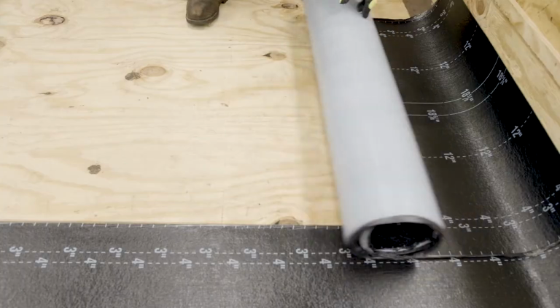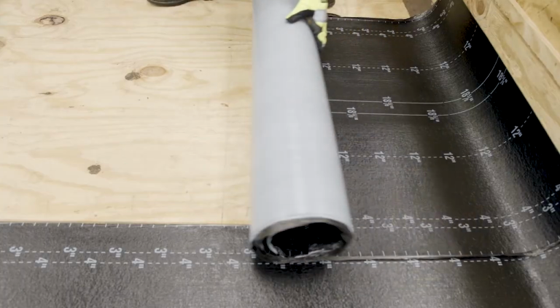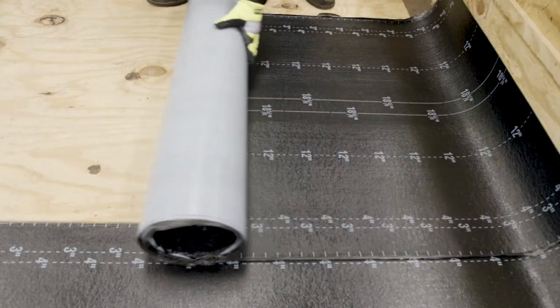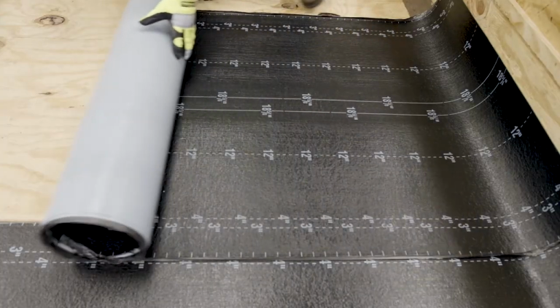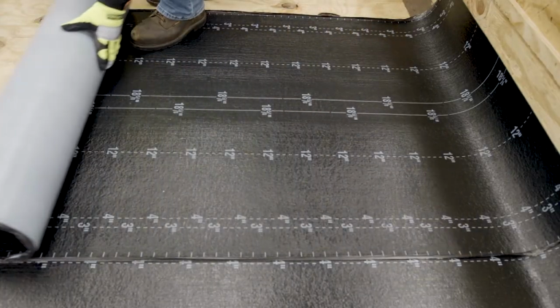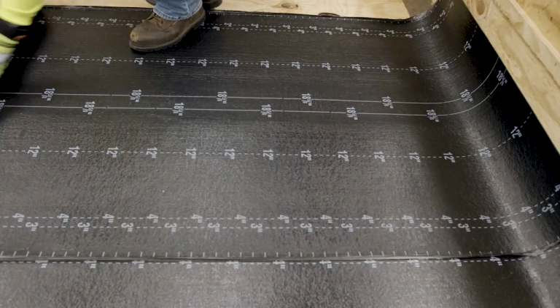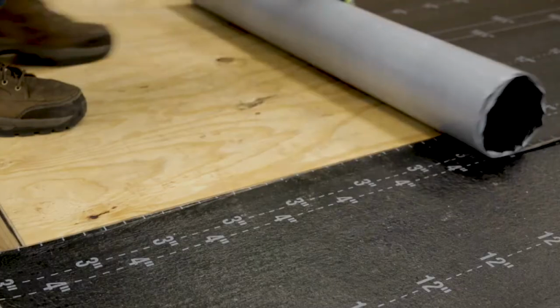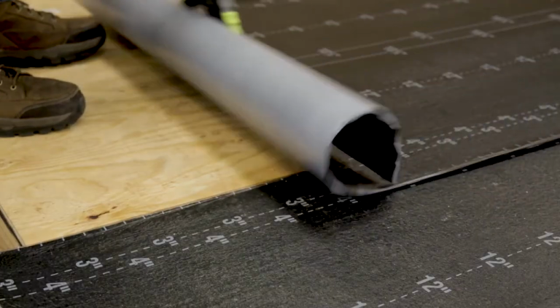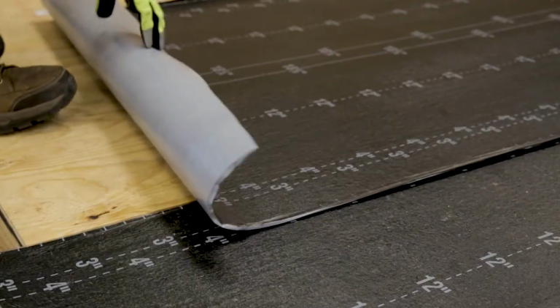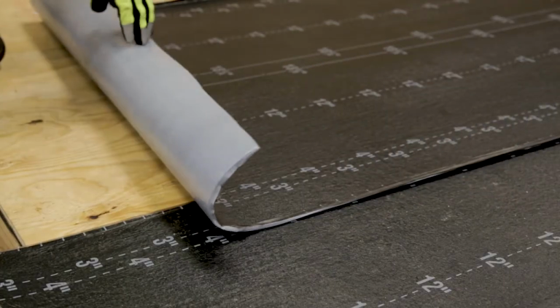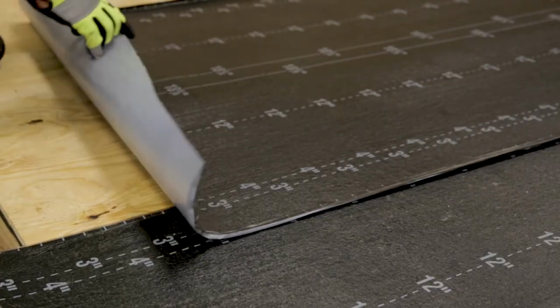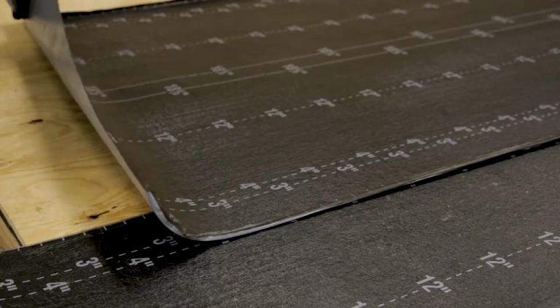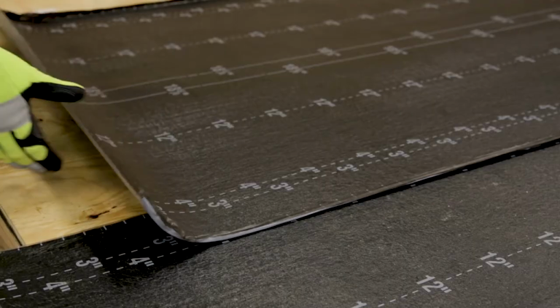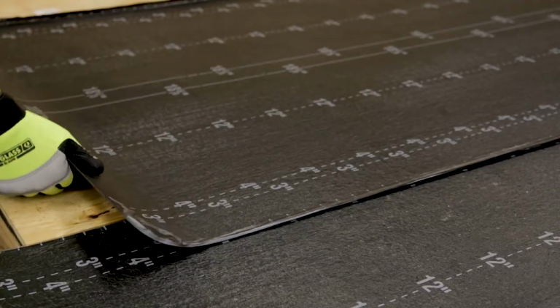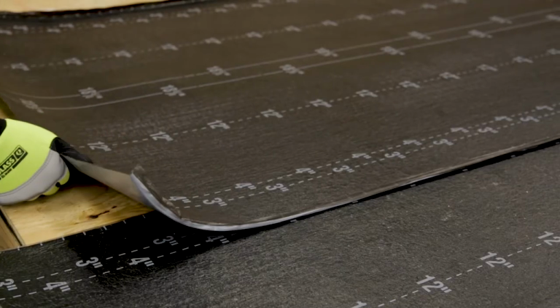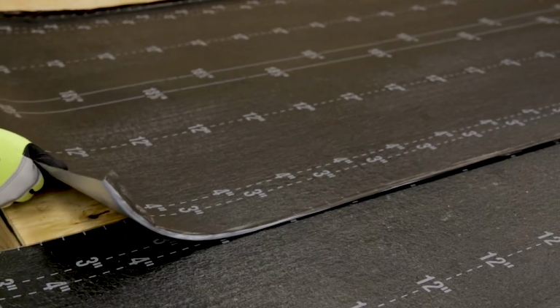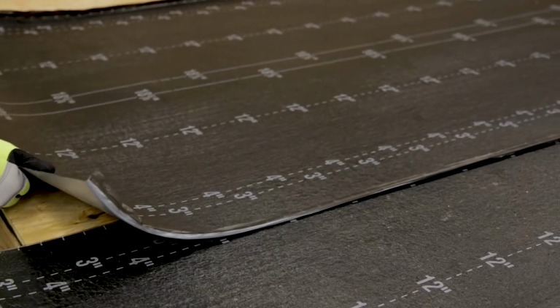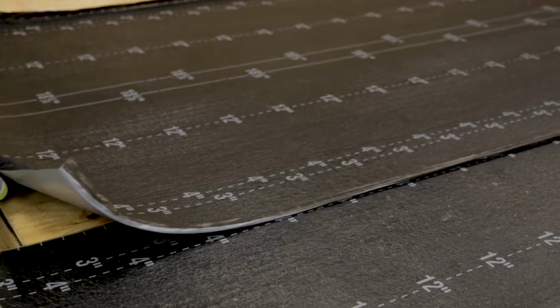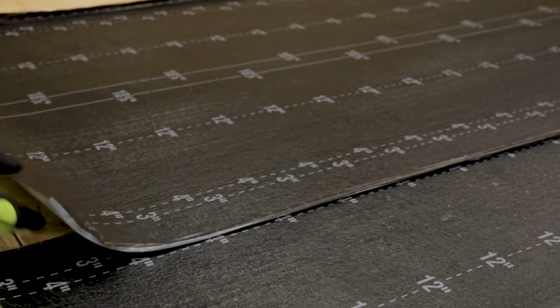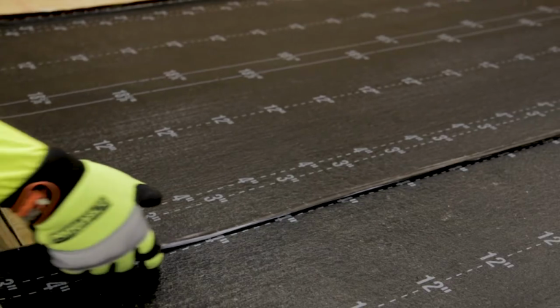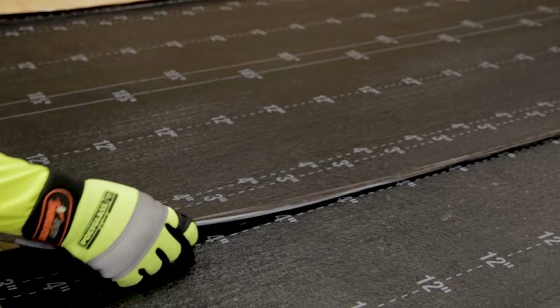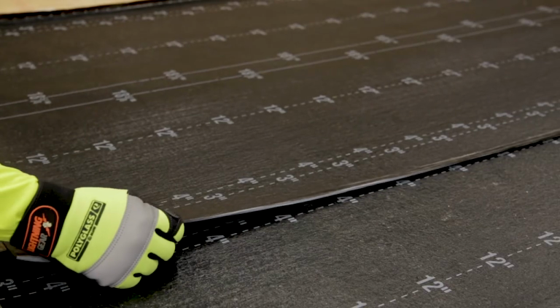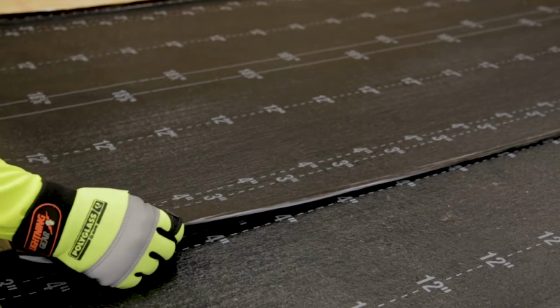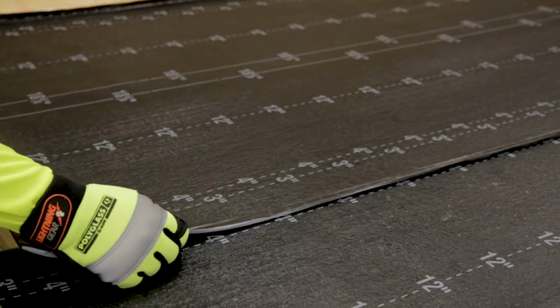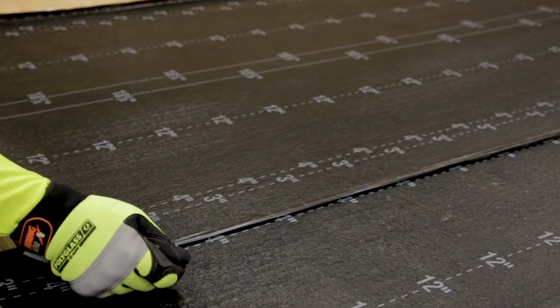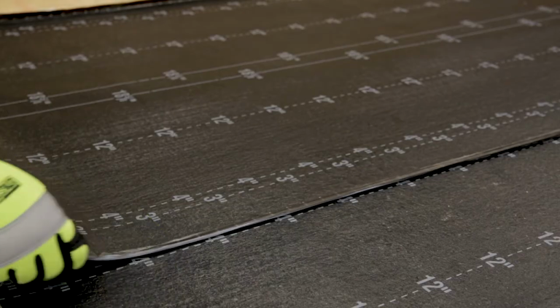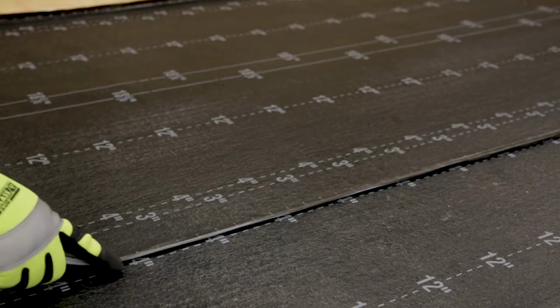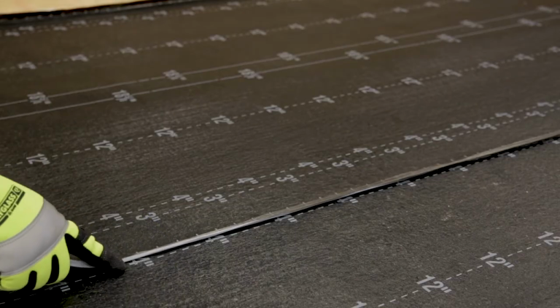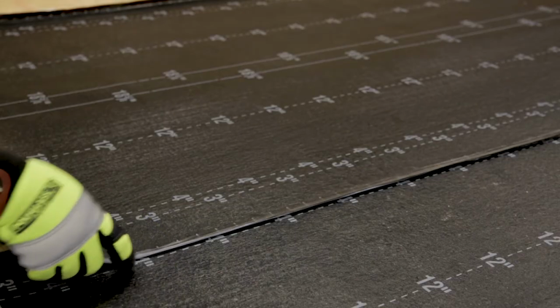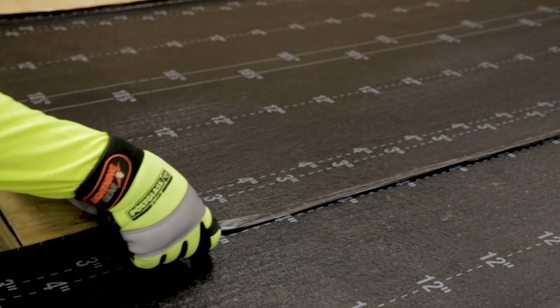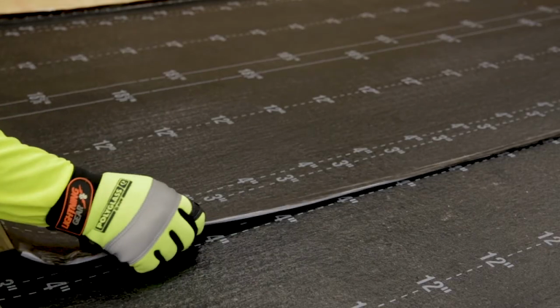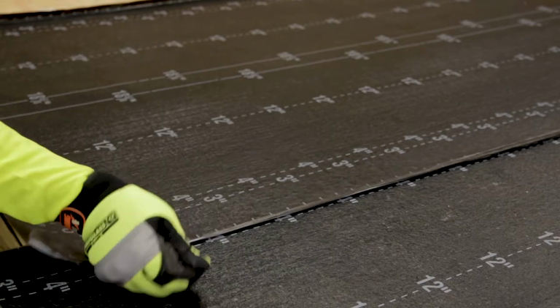After both release films are removed, position the next self-adhered base sheet by lapping the side lap a minimum of three inches. Use the convenient pre-printed lay lines as a guide to maintain straight courses. Always verify measurements for accuracy using a tape measure.